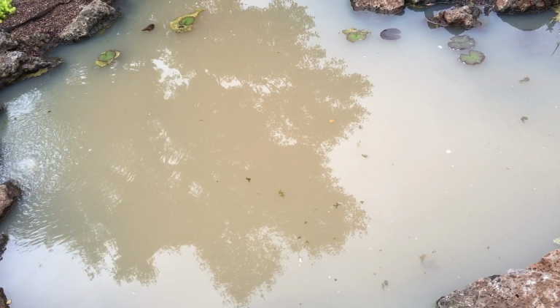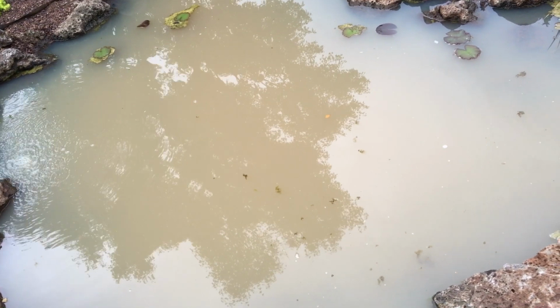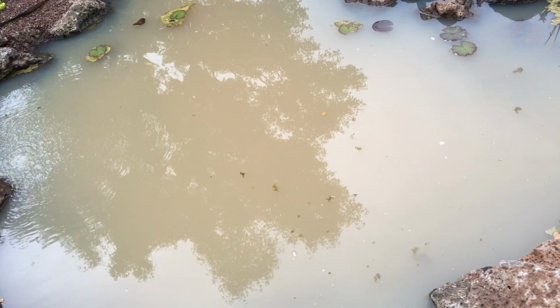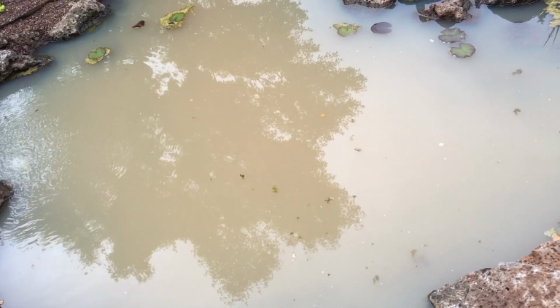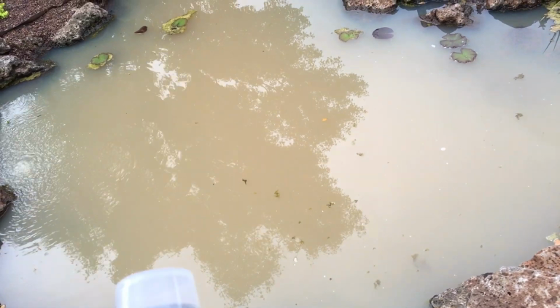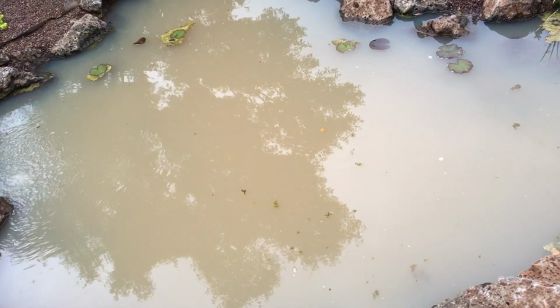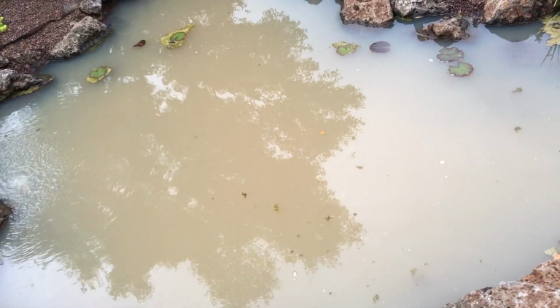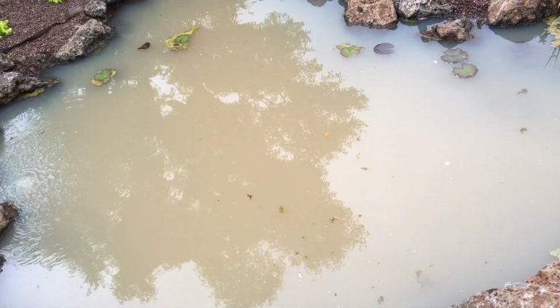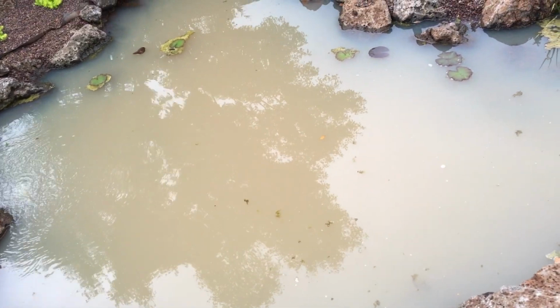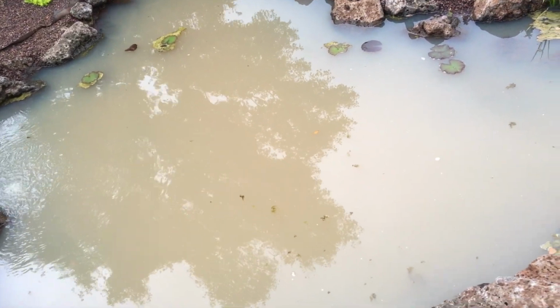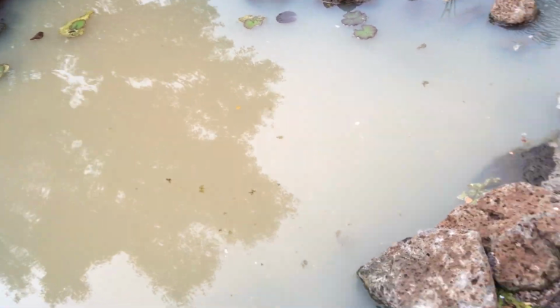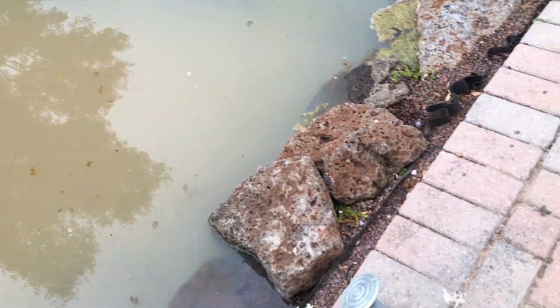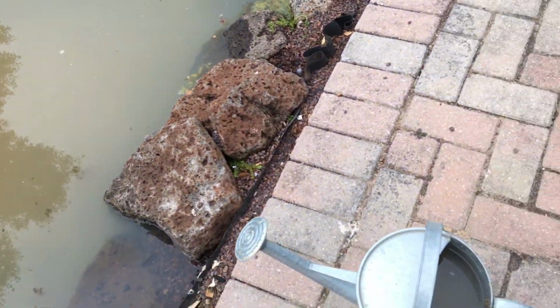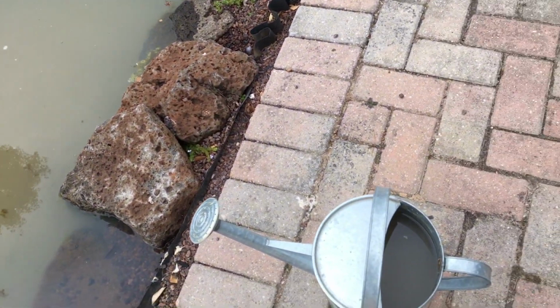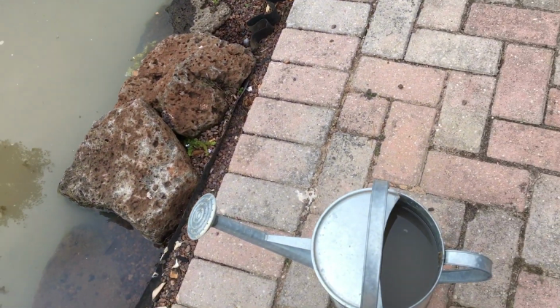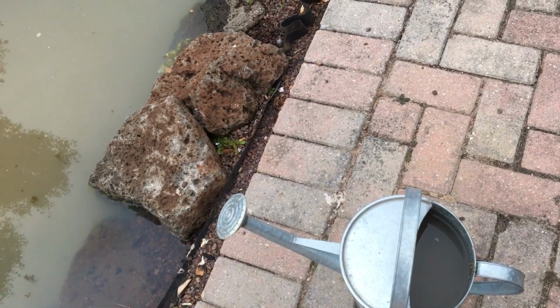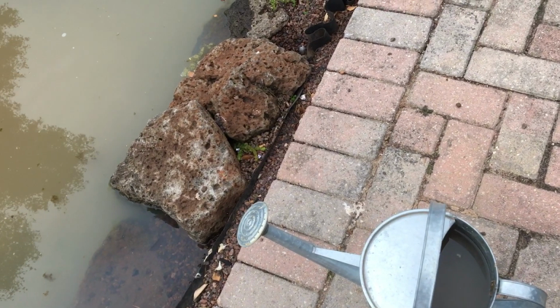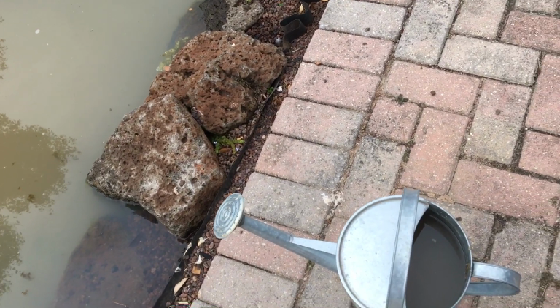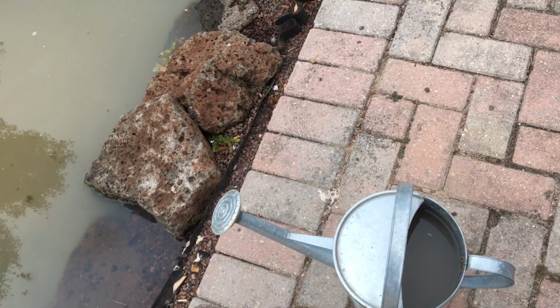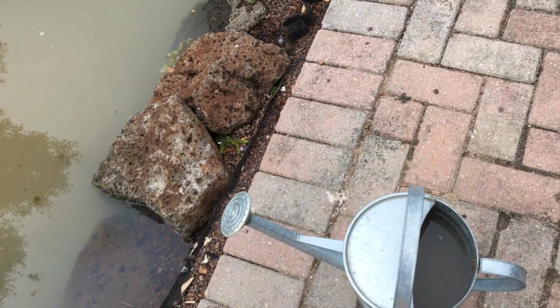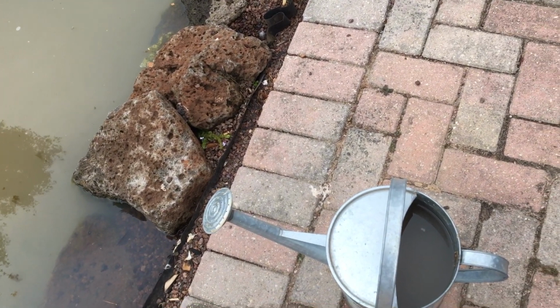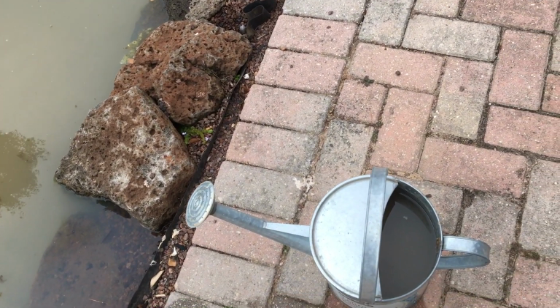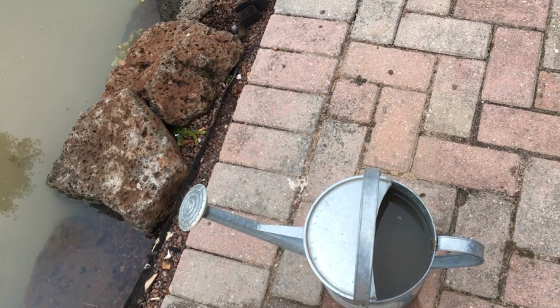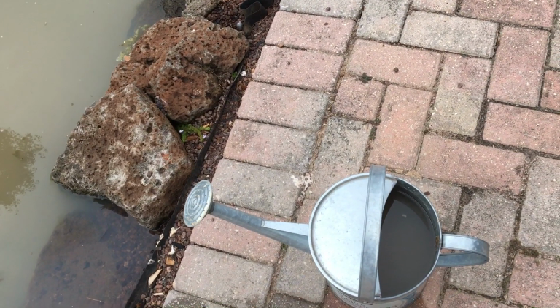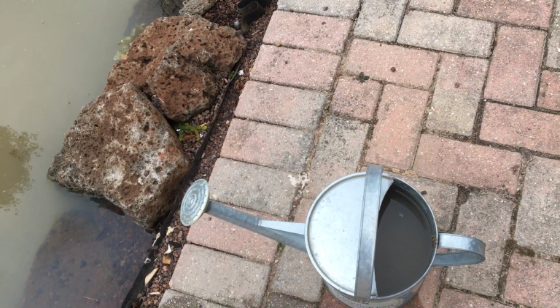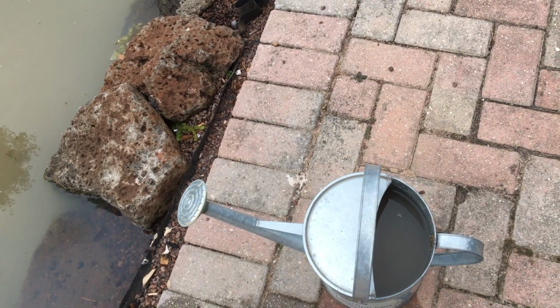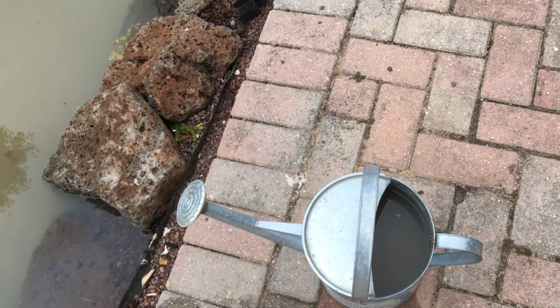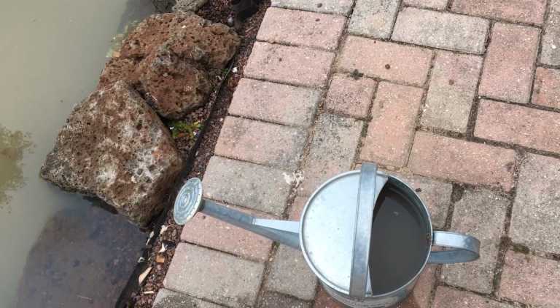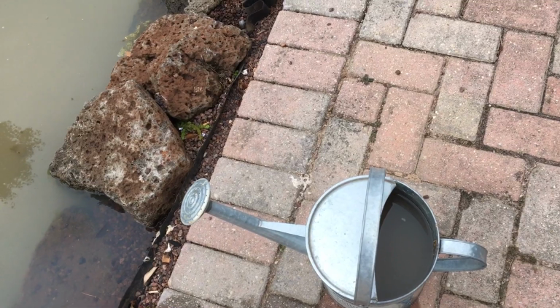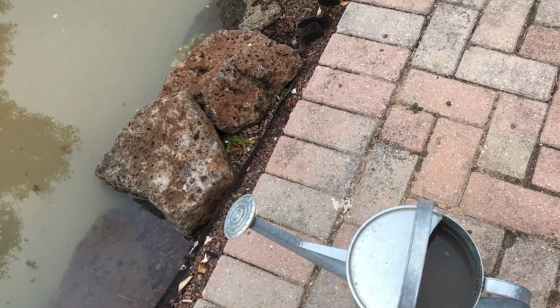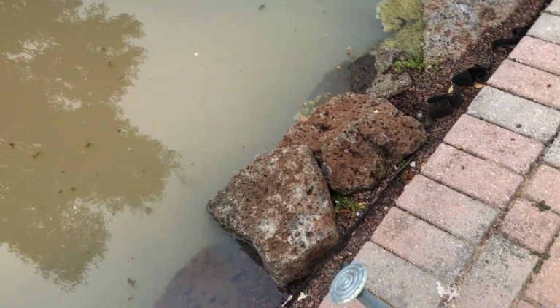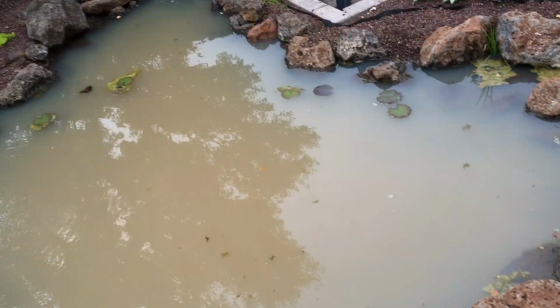So I'm gonna try that and let's see if it clears it up. I'm gonna put it in the watering can and just evenly spread it over the surface of the pond and we'll see how that goes.